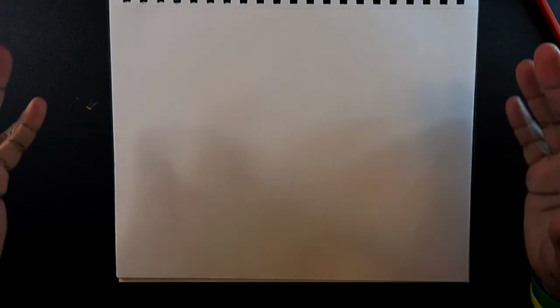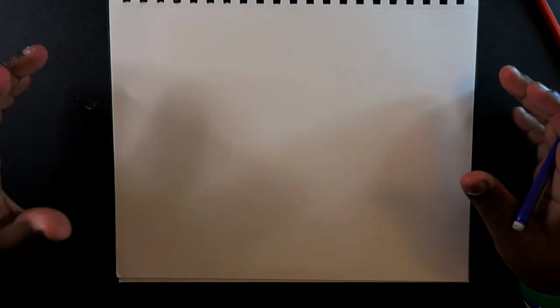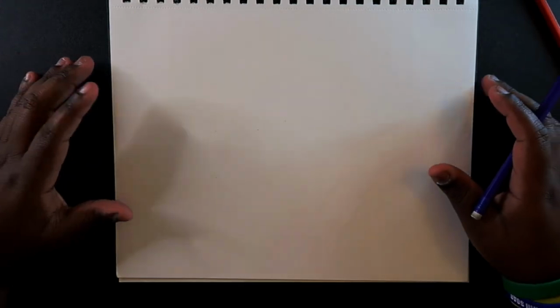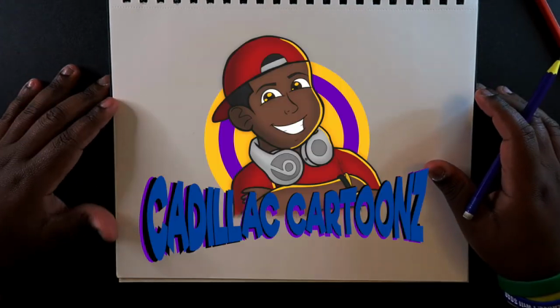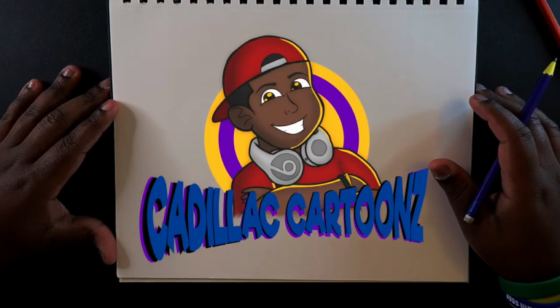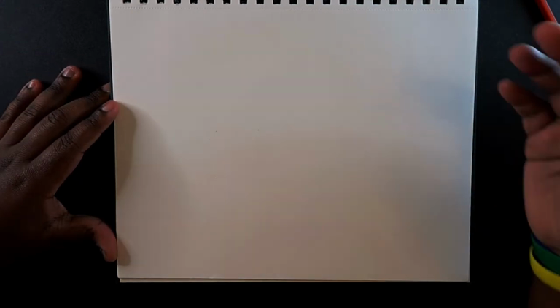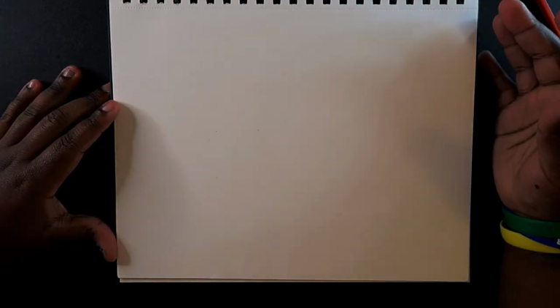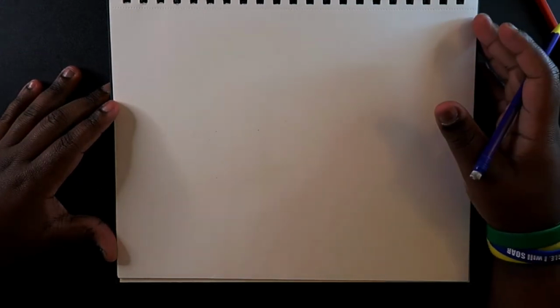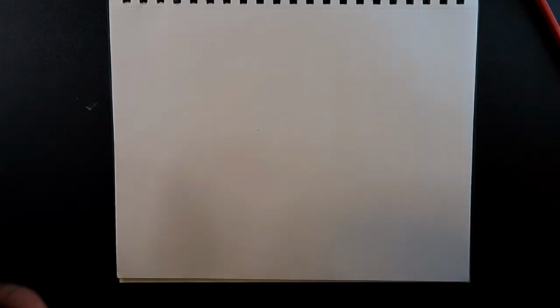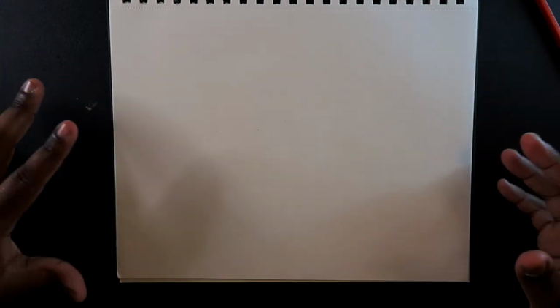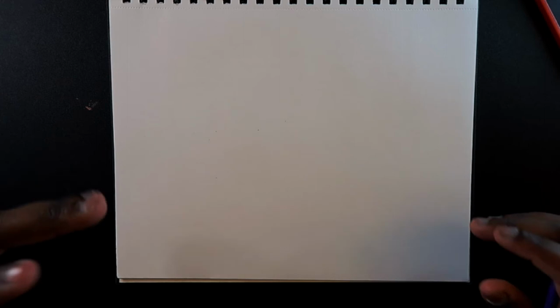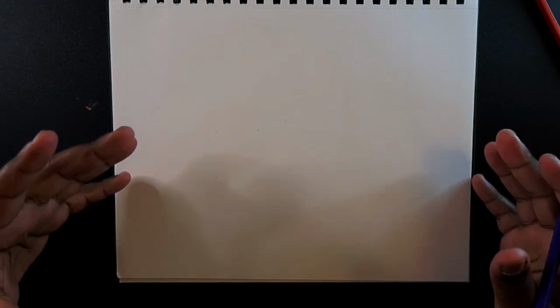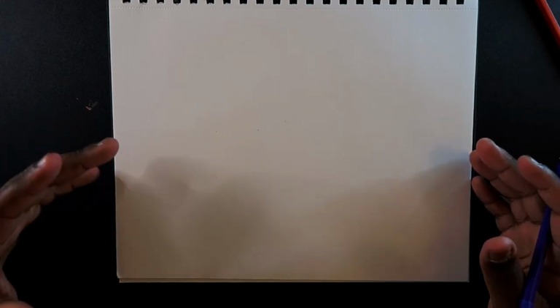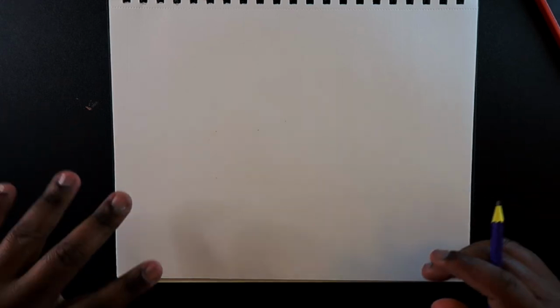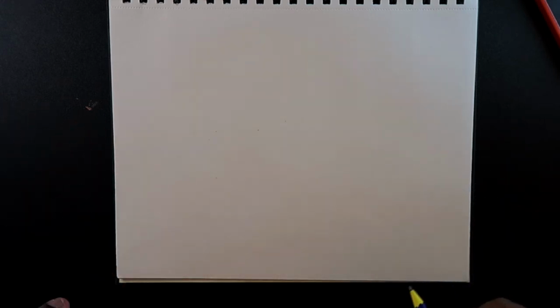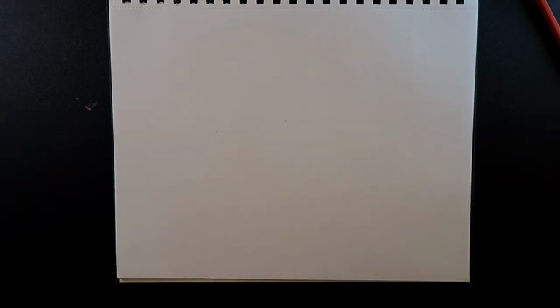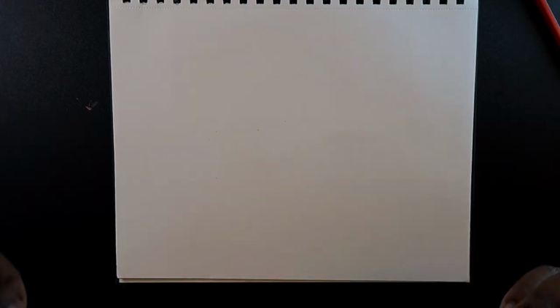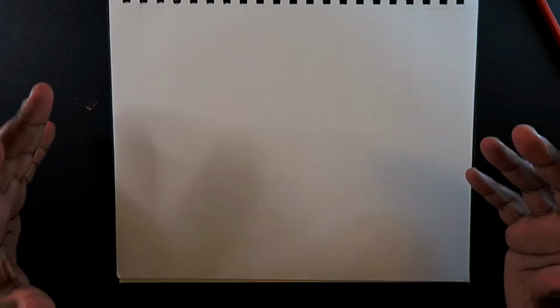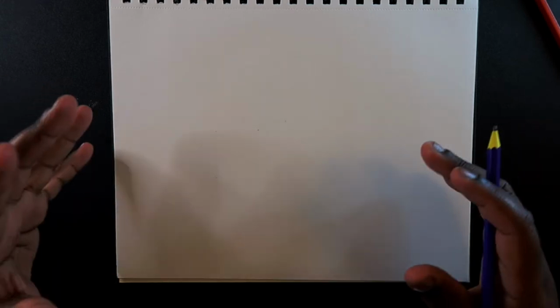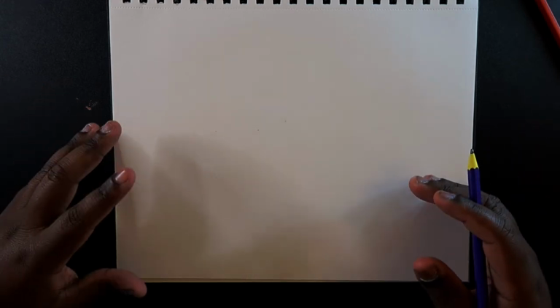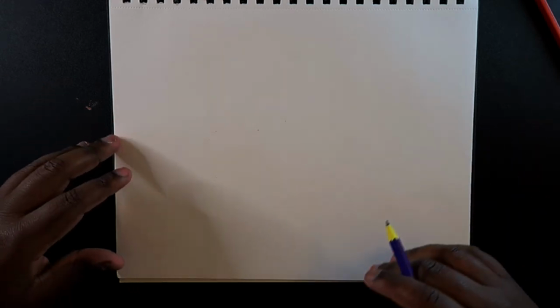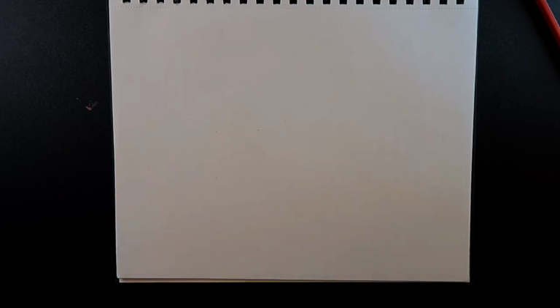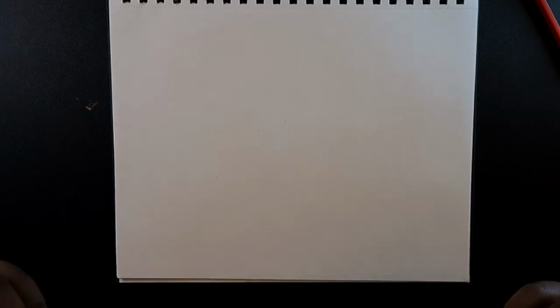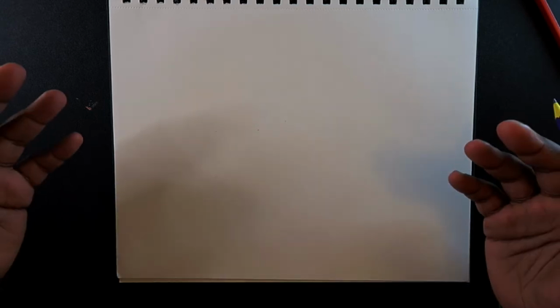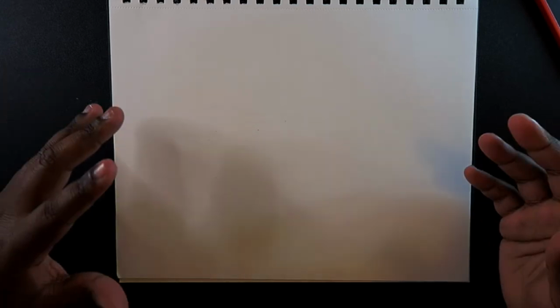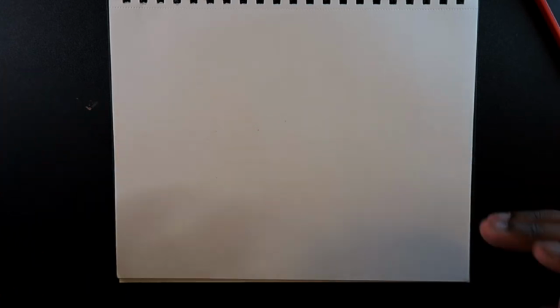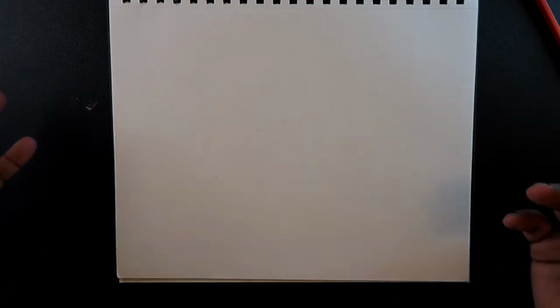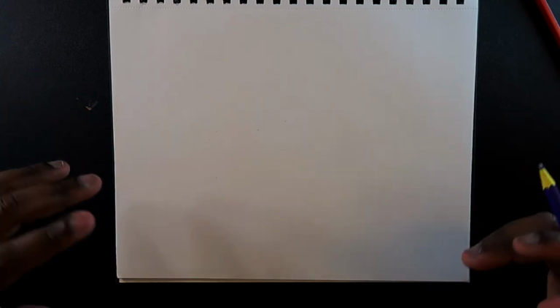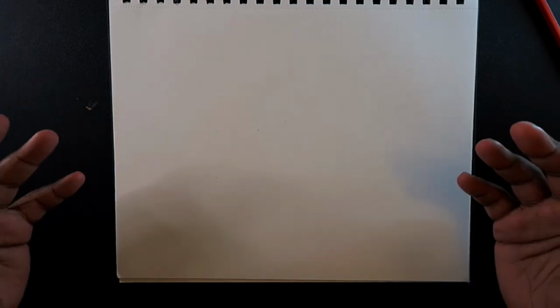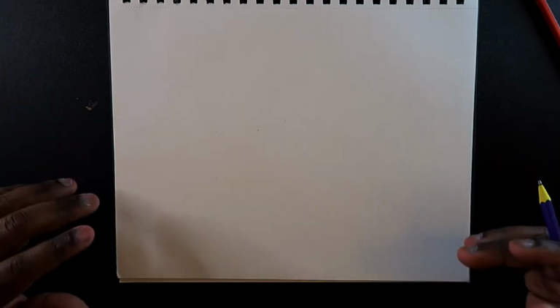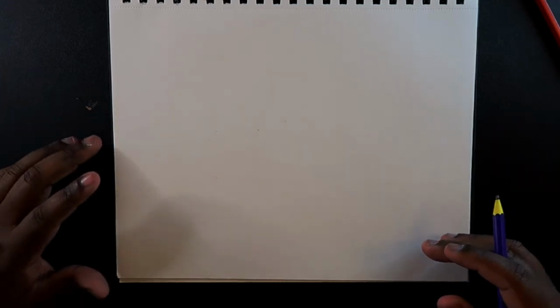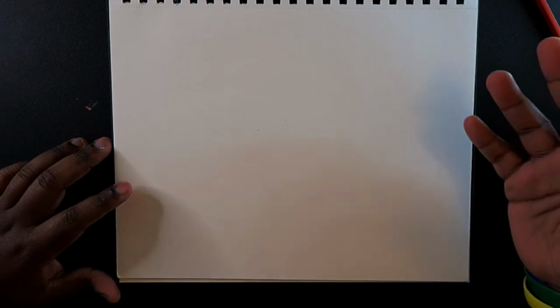What's good everybody? Welcome back to Cadillac Cartoons. Today I'm going to show you guys how to draw the face at a three-quarter view, but we're going to be viewing it from the back side. So we're going to be drawing a back three-quarter view of the head, which is kind of a challenge for some people.